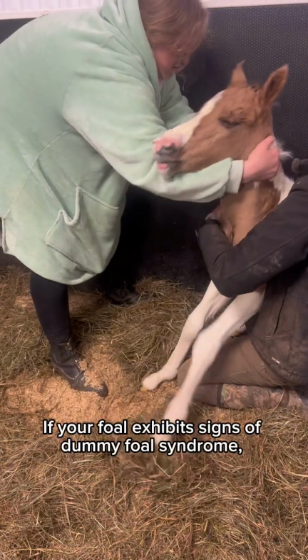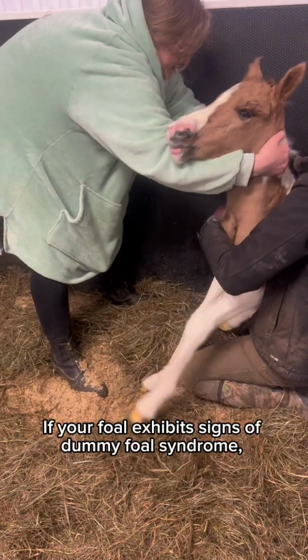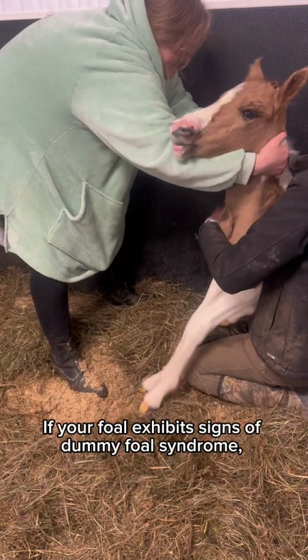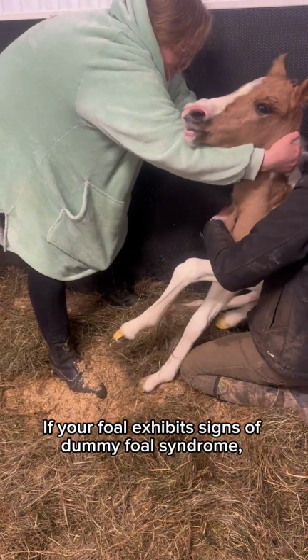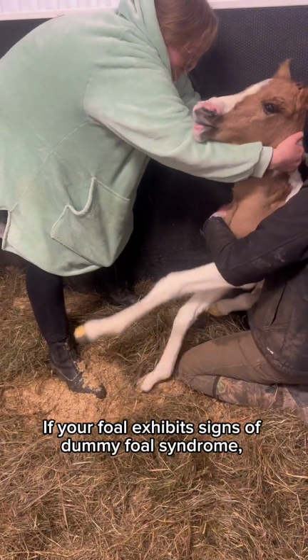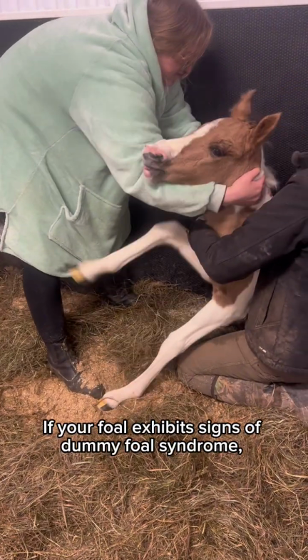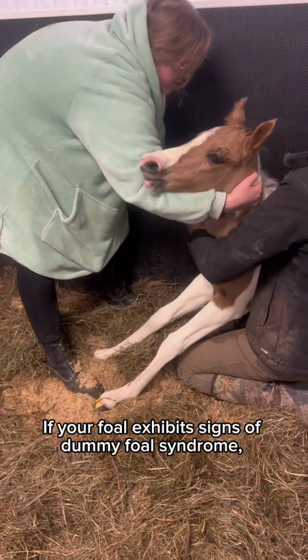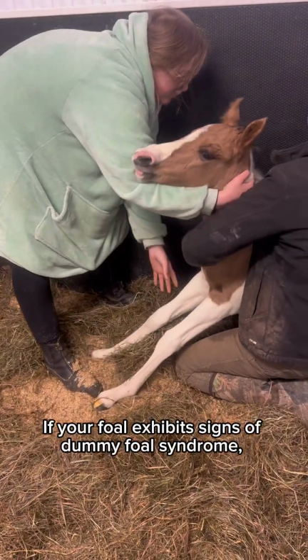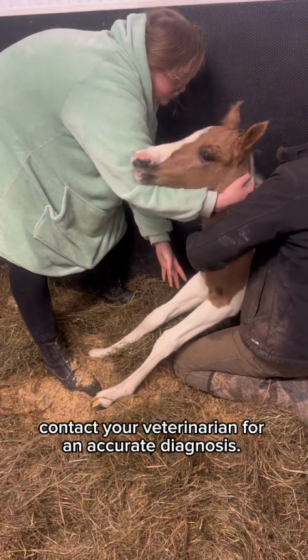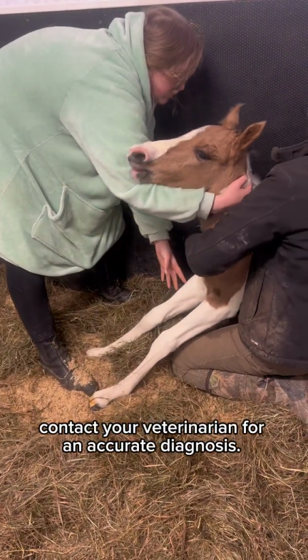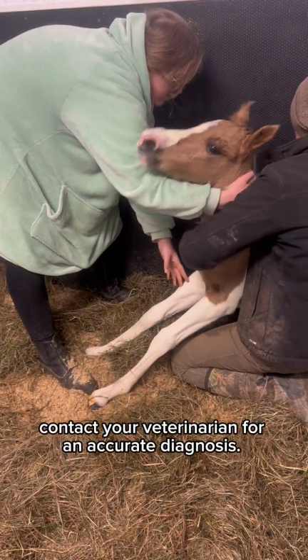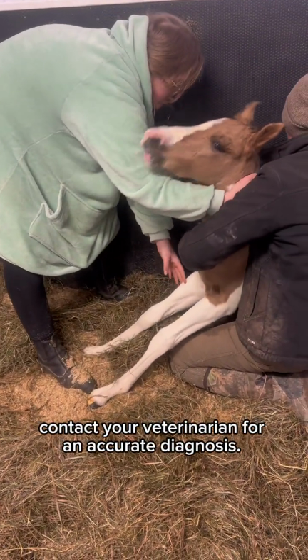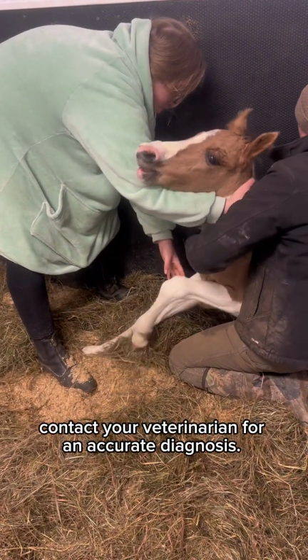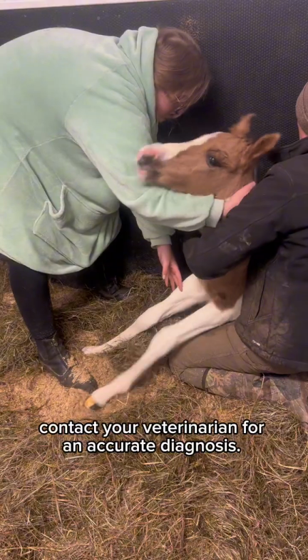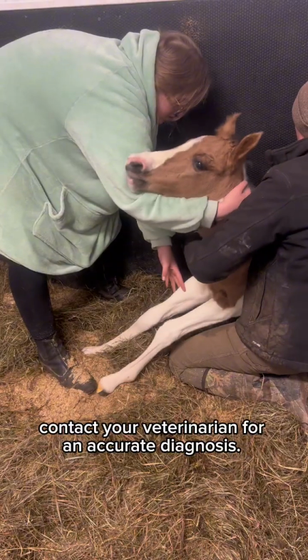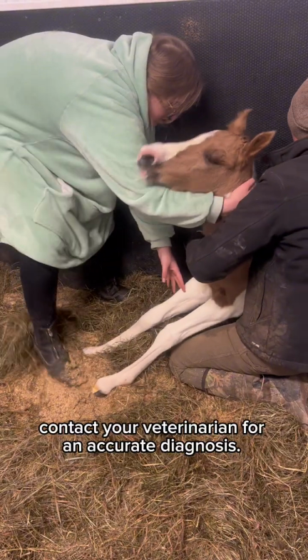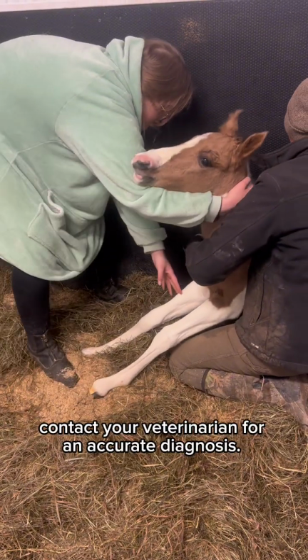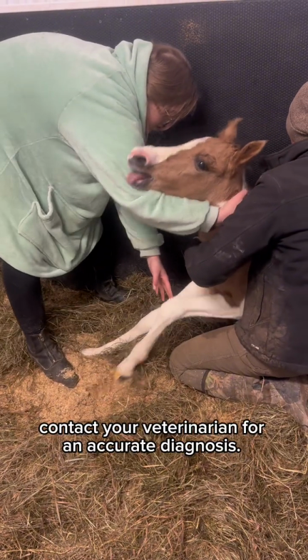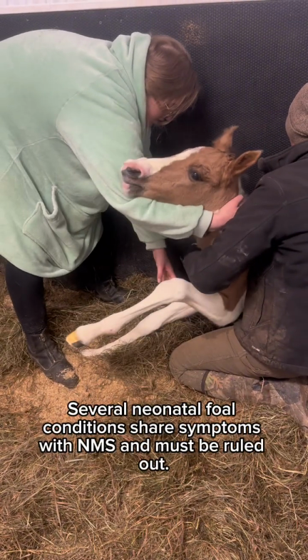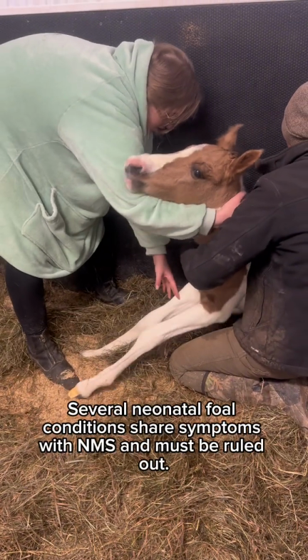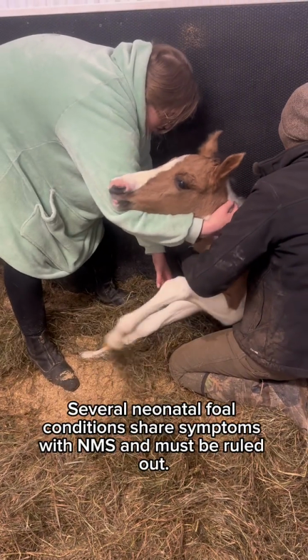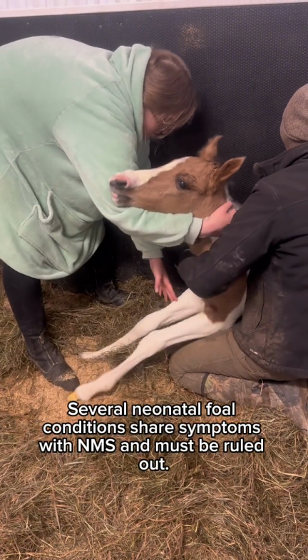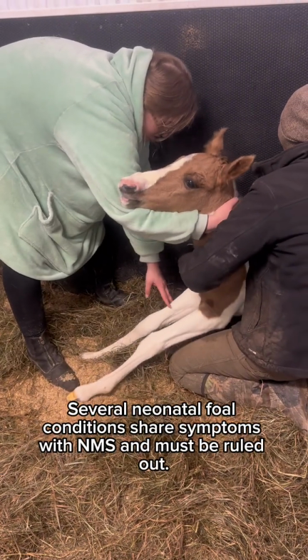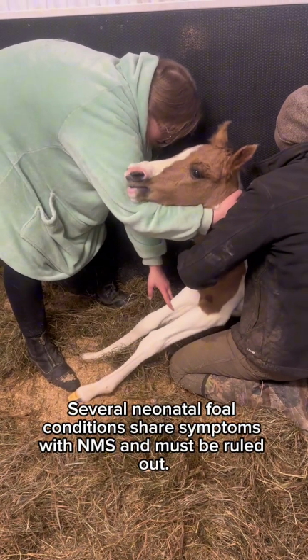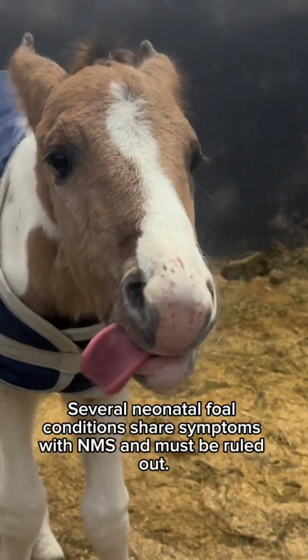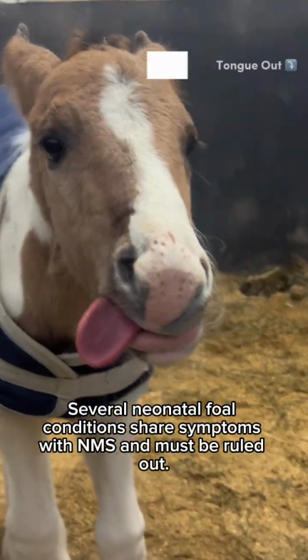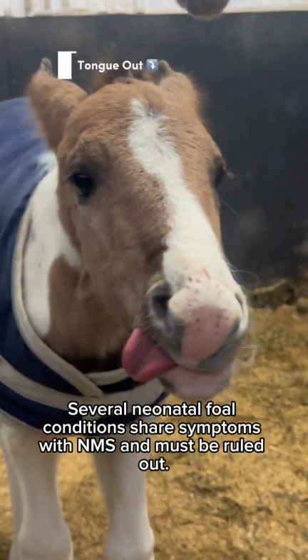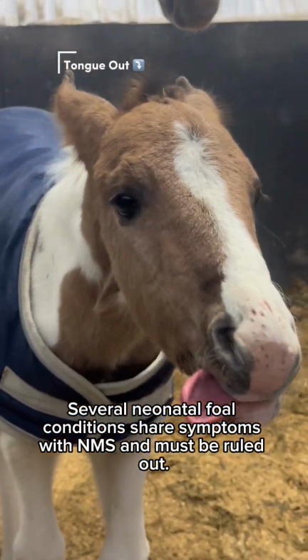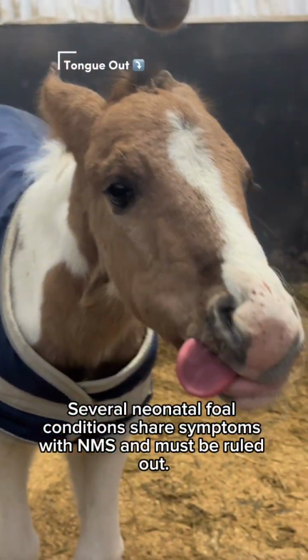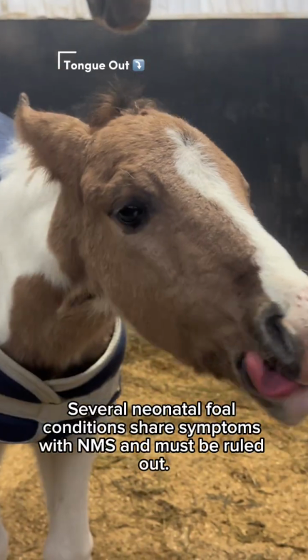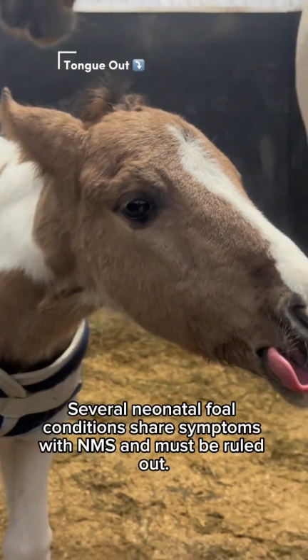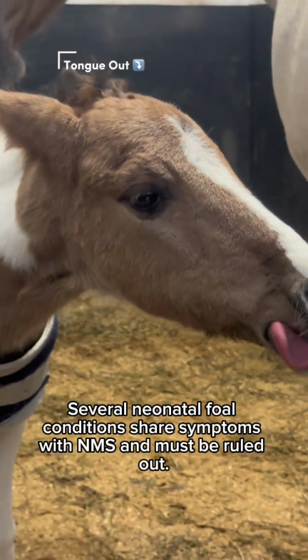If your foal exhibits signs of dummy foal syndrome, contact your veterinarian for an accurate diagnosis. Several neonatal foal conditions share symptoms with NMS and must be ruled out.